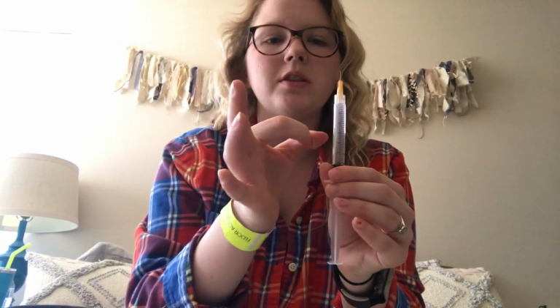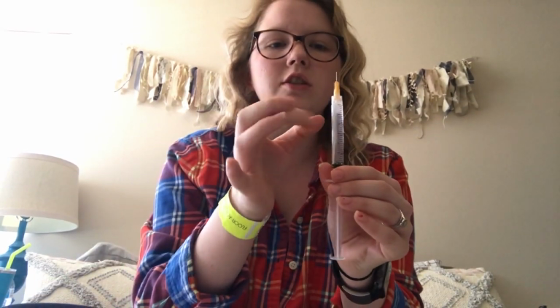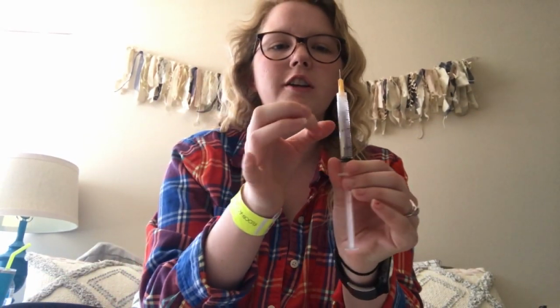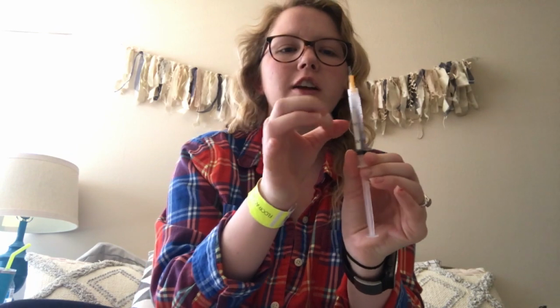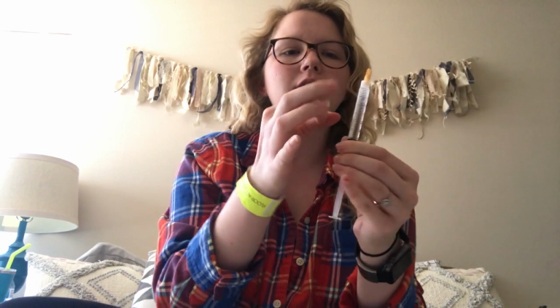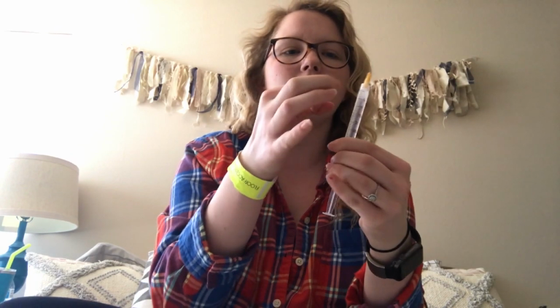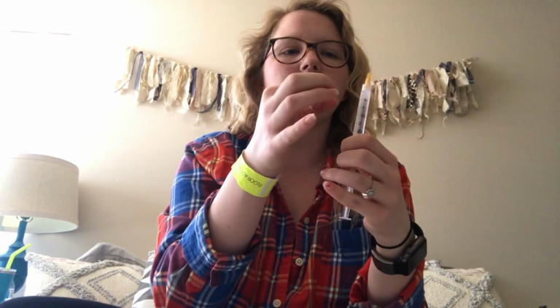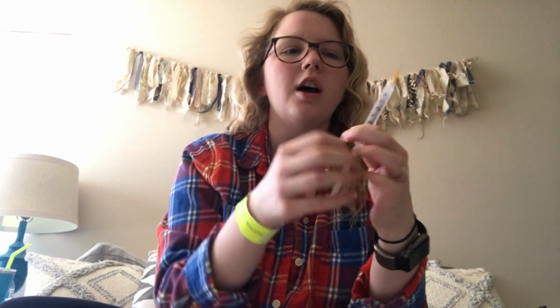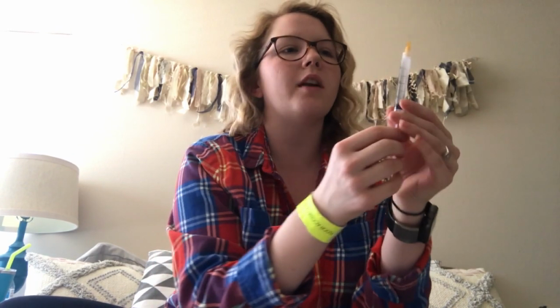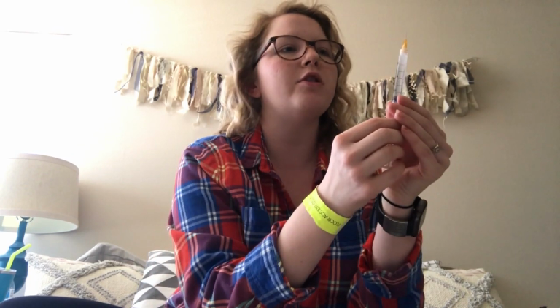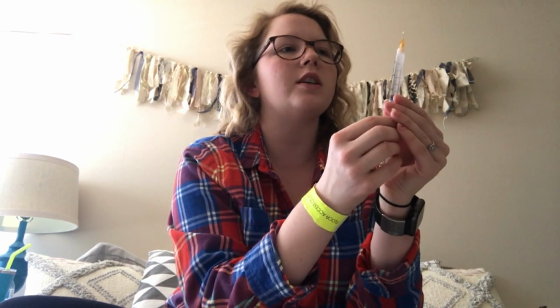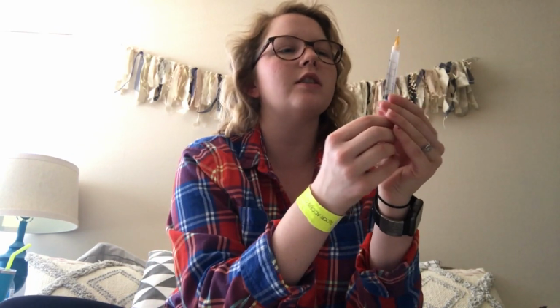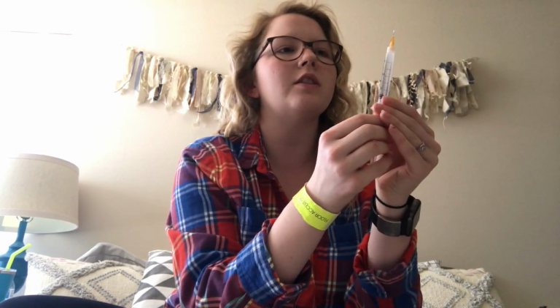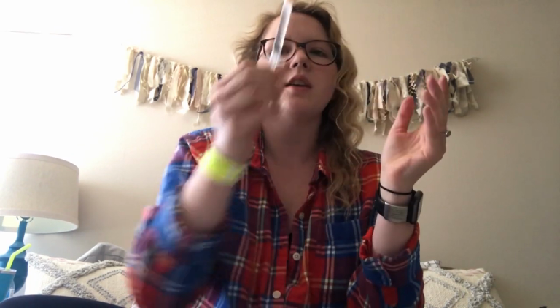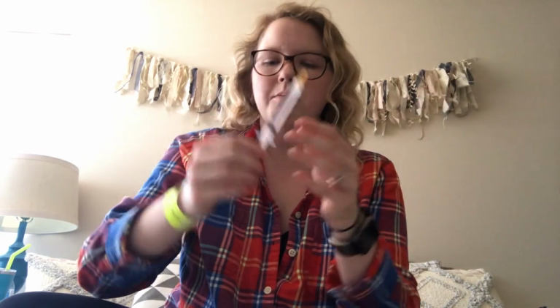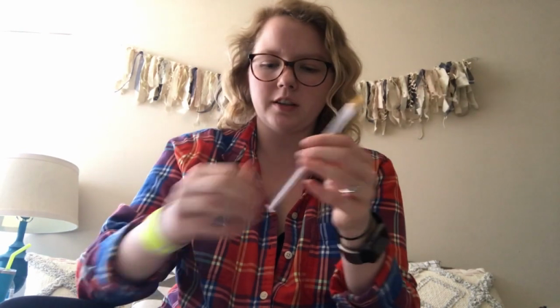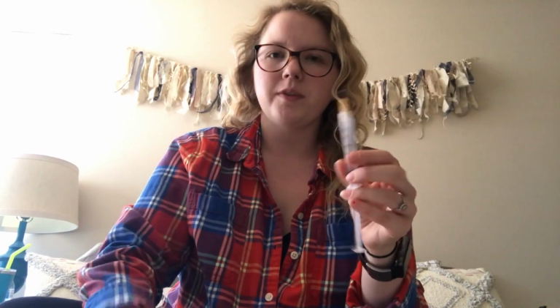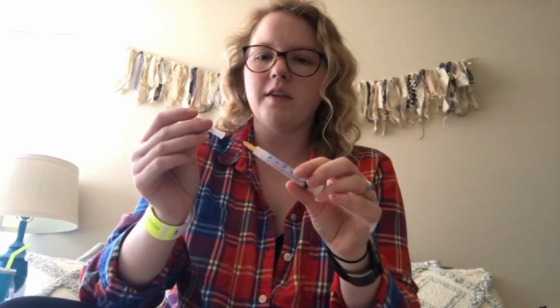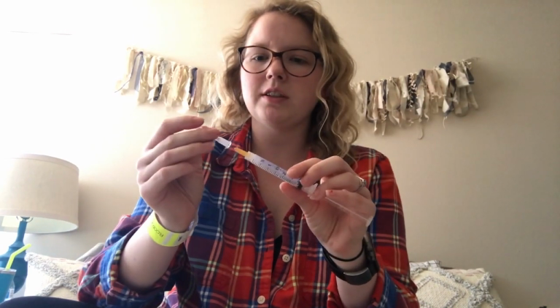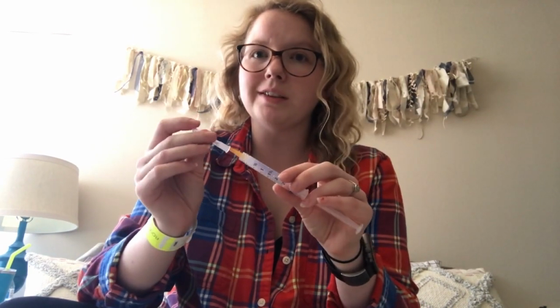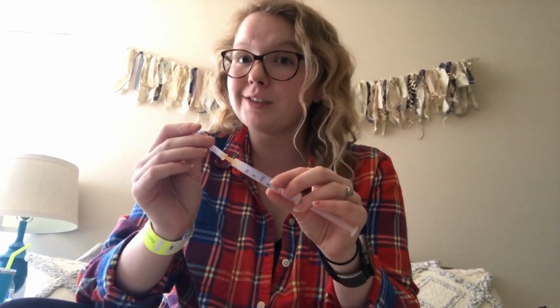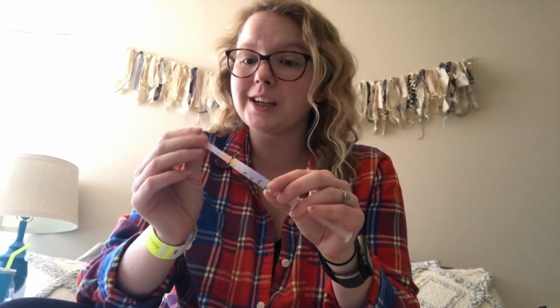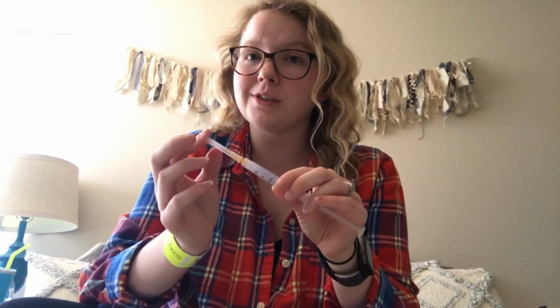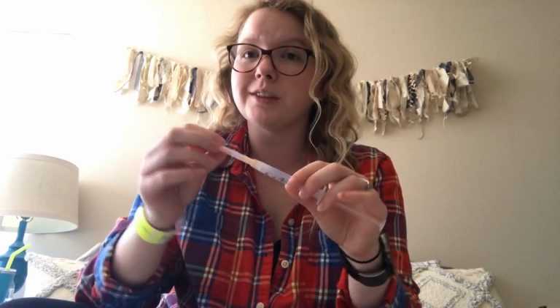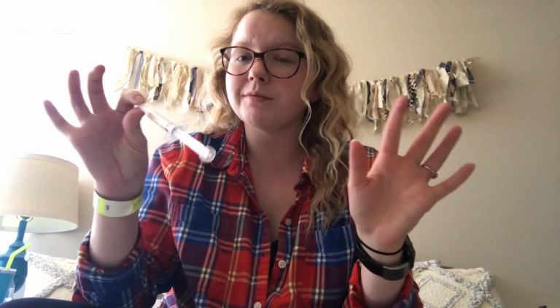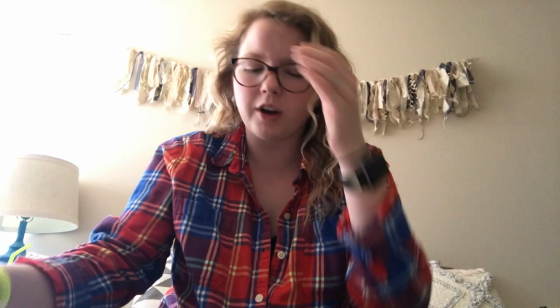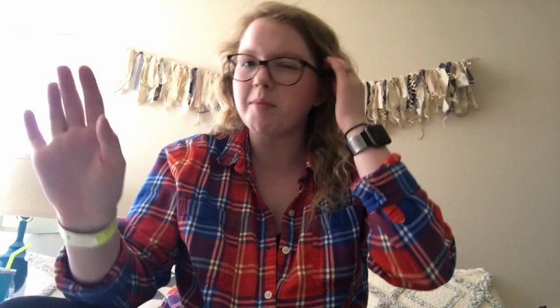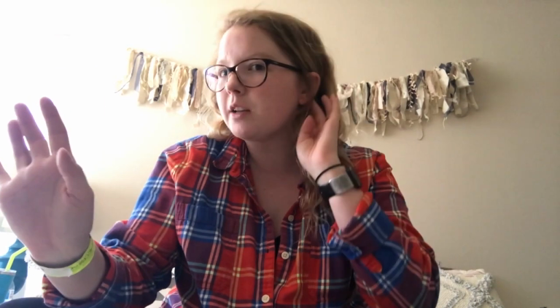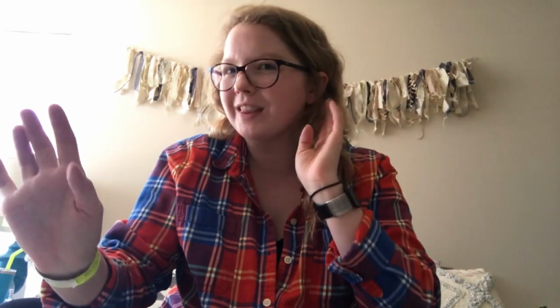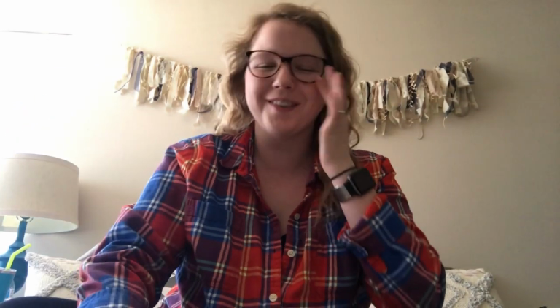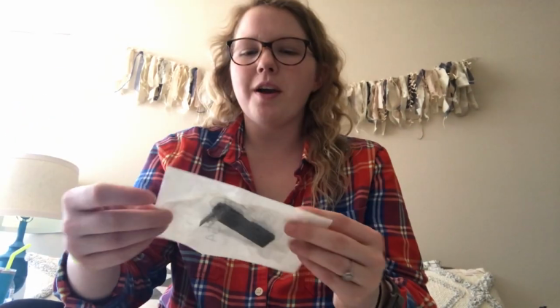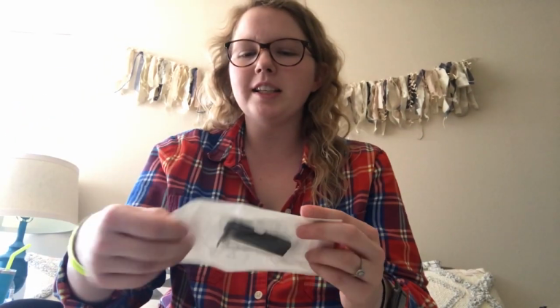There are little air bubbles in there, so I'm just going to flick them out and make them all go to the top, and then I'm going to push until I see insulin come out the top — perfect. I'm going to put a cap on this. You're not supposed to recap your needles but it's okay, I'm a seasoned pro at this point.